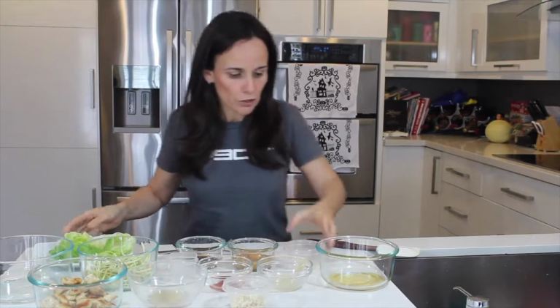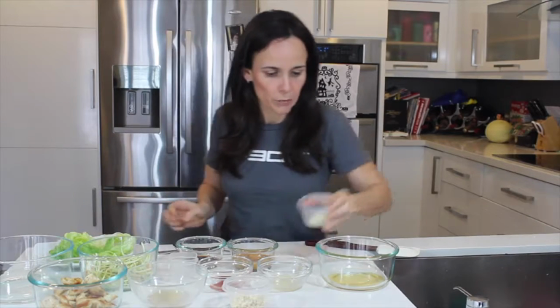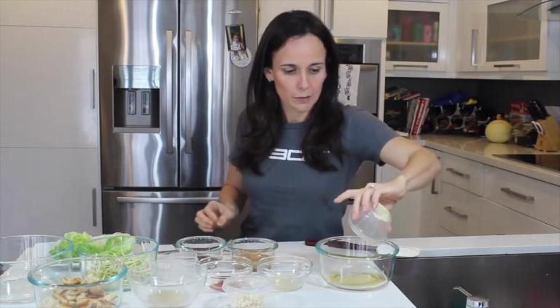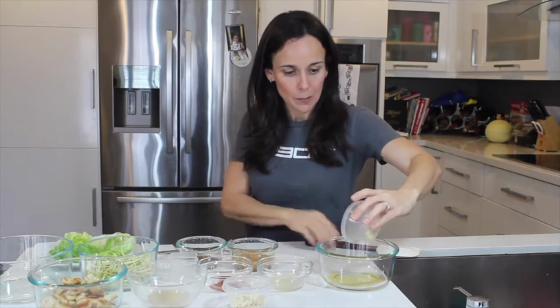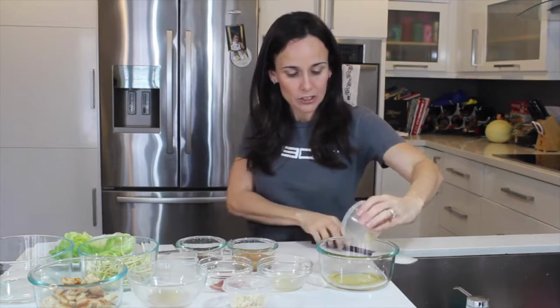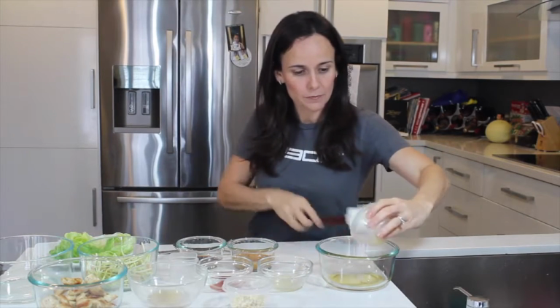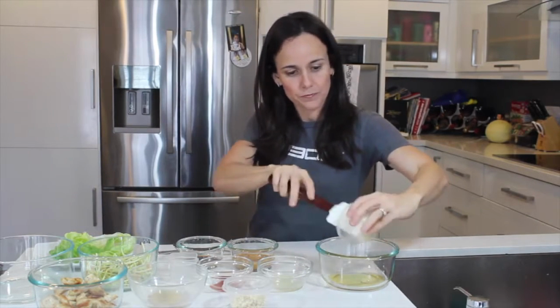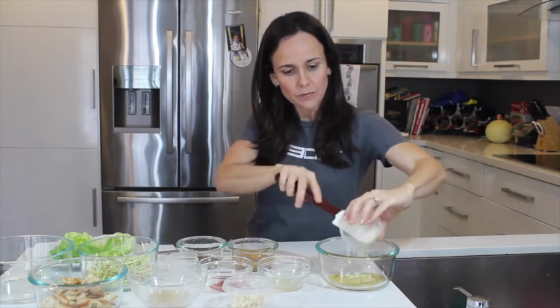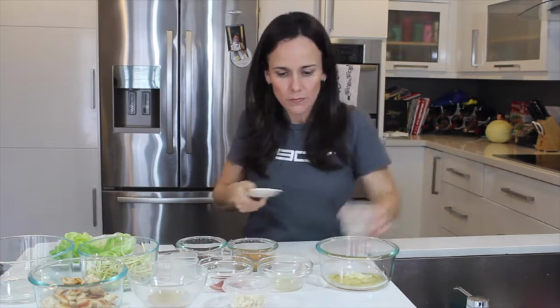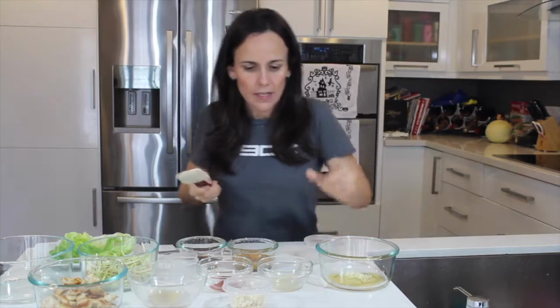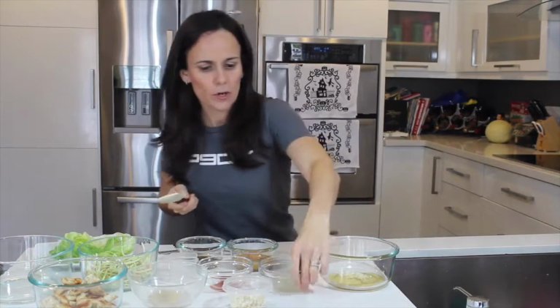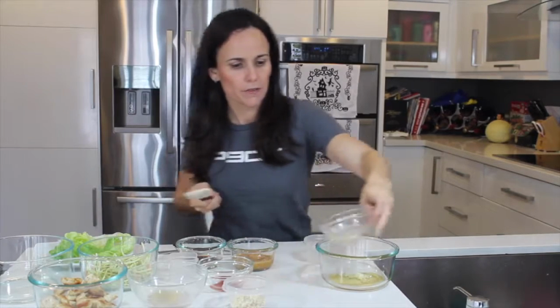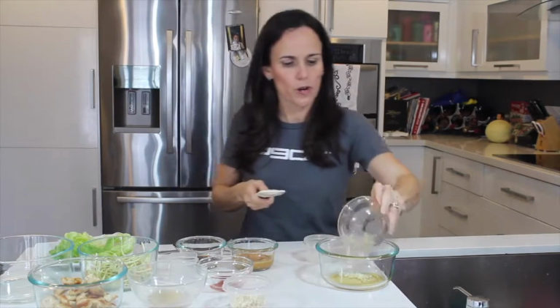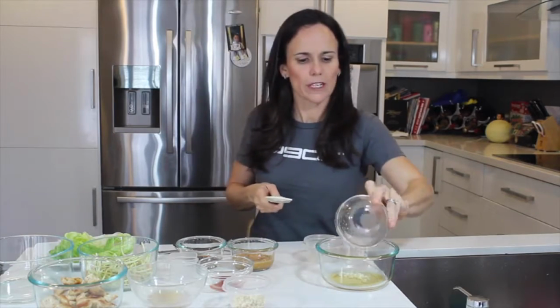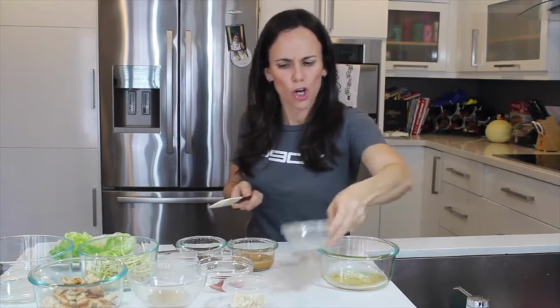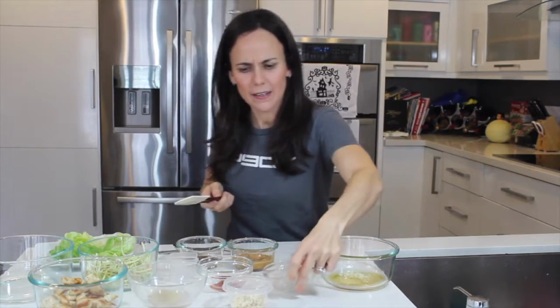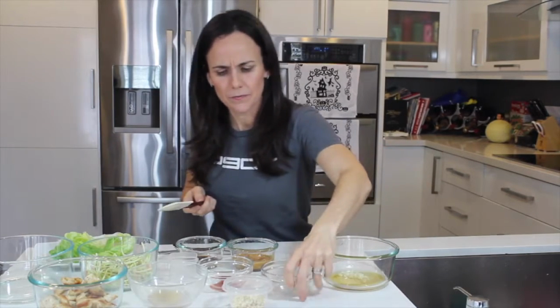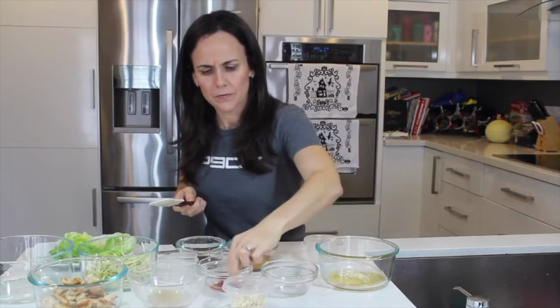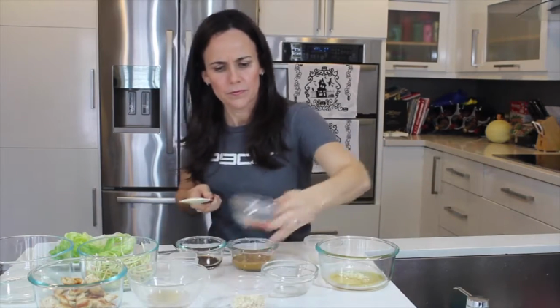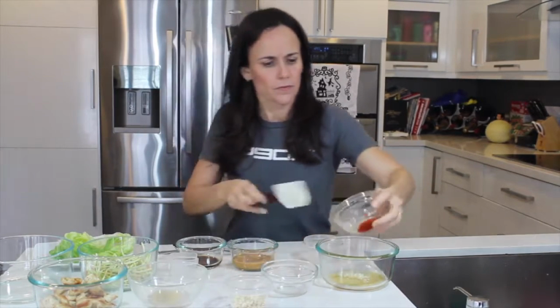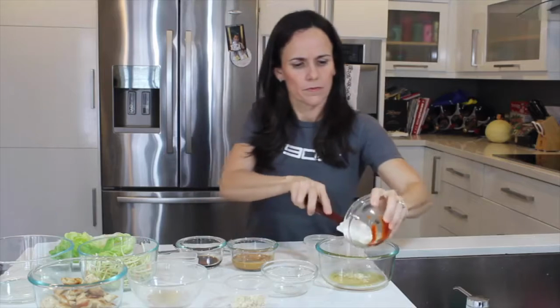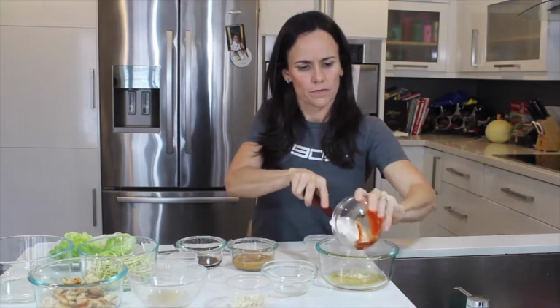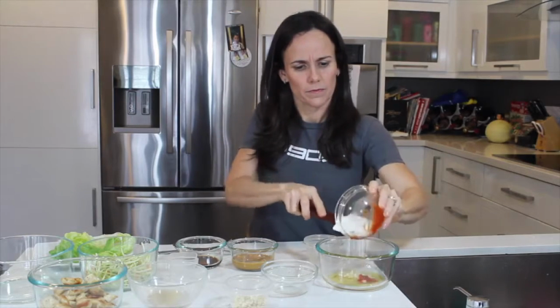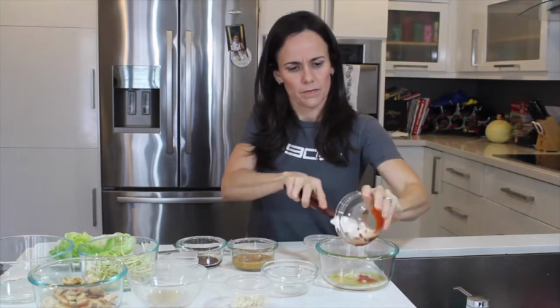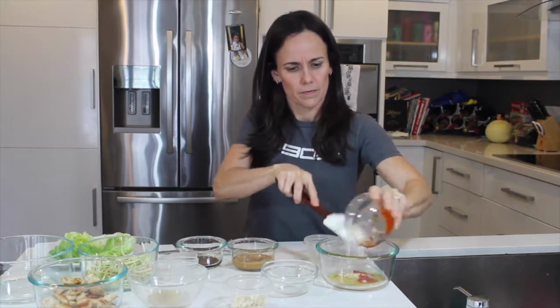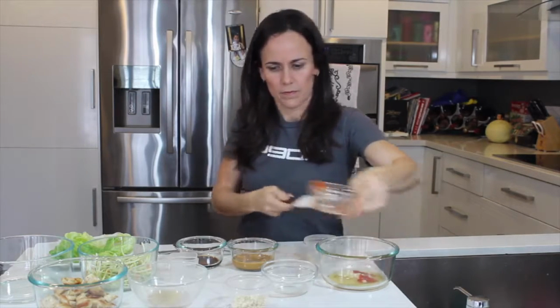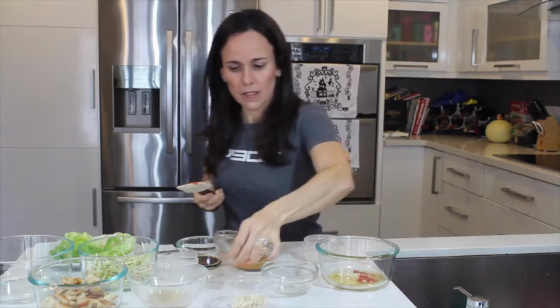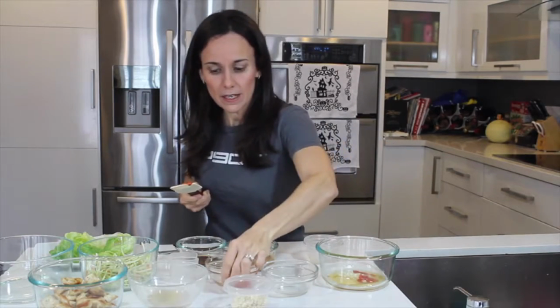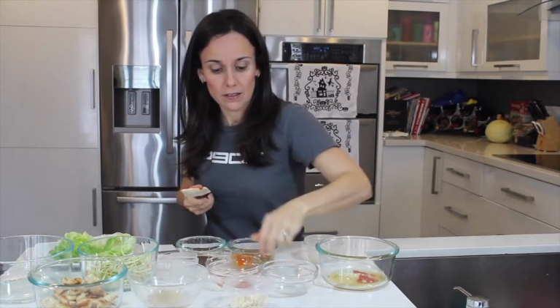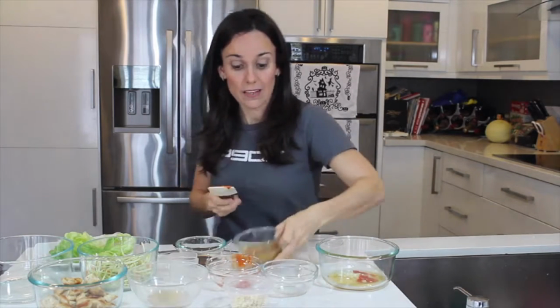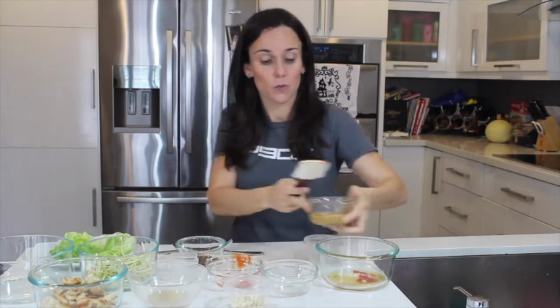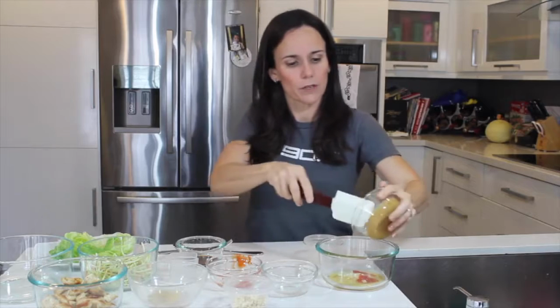First, we're going to start mixing up the peanut sauce. This is great if you're trying to do a low-carb diet. Easy and fast to make, which I love.